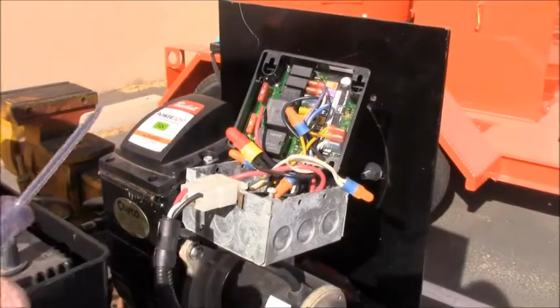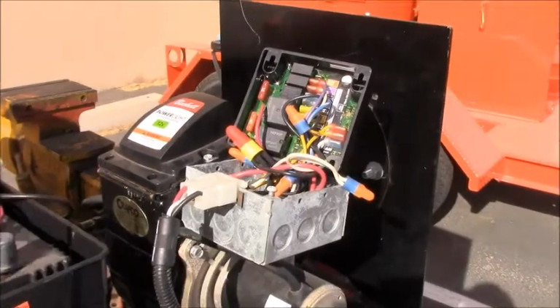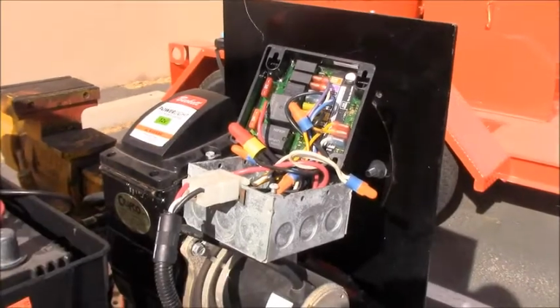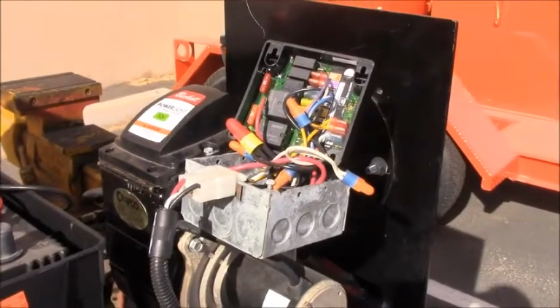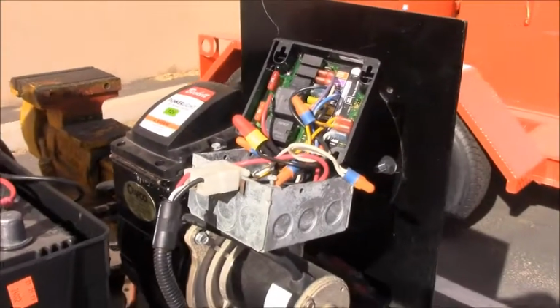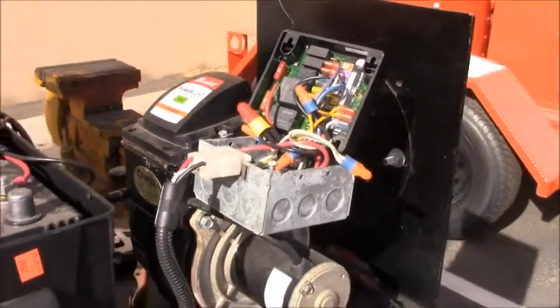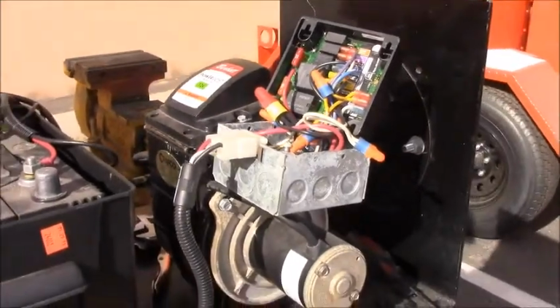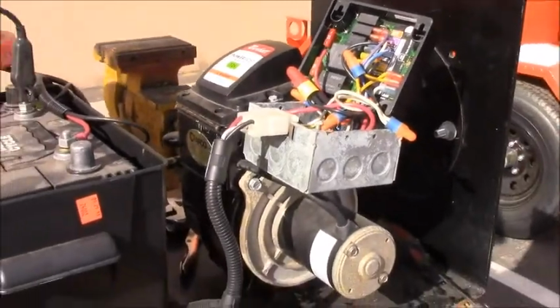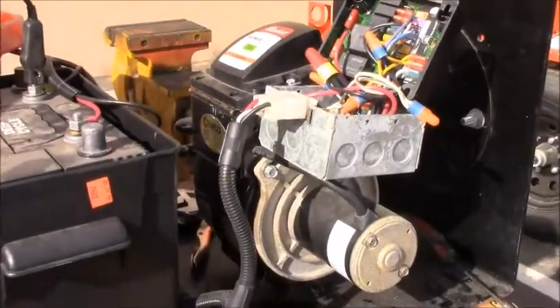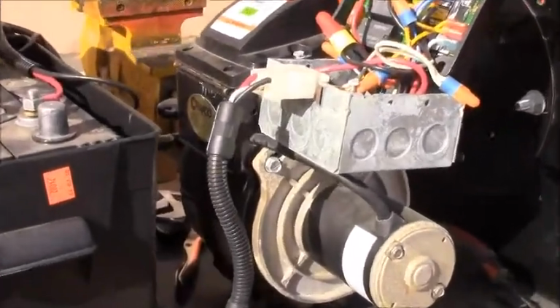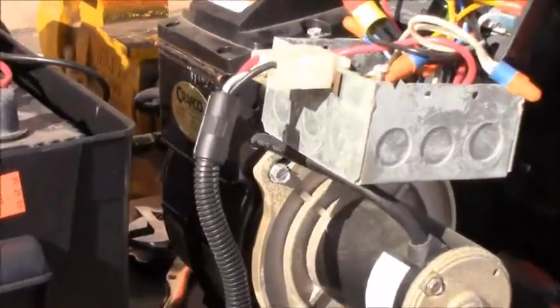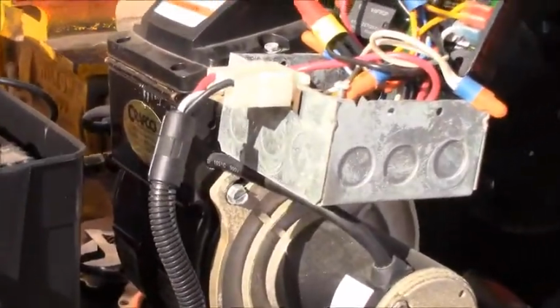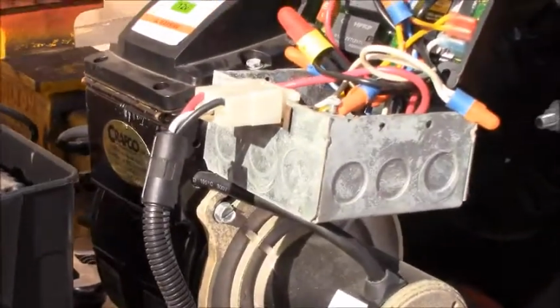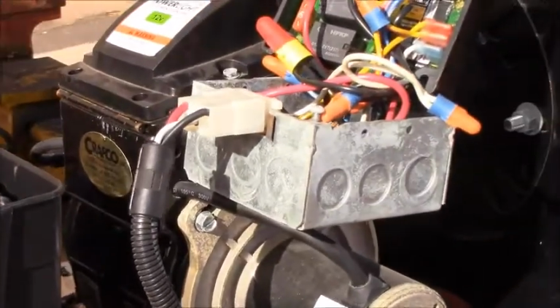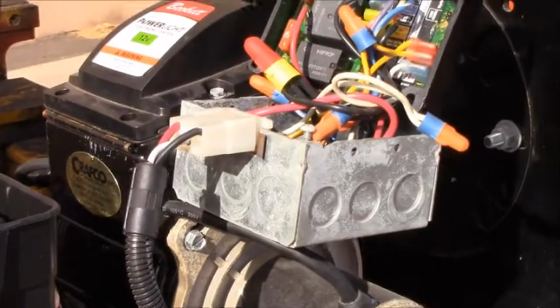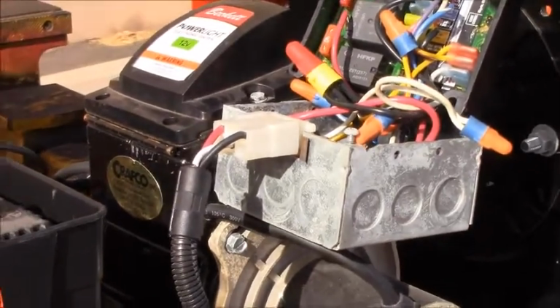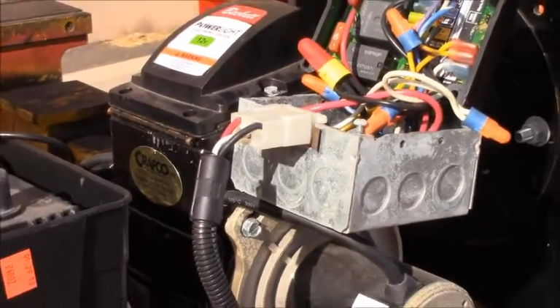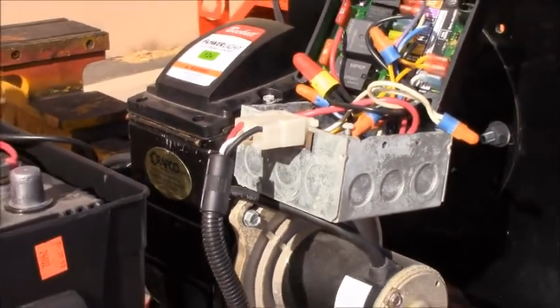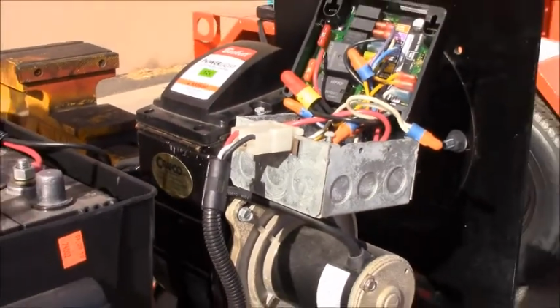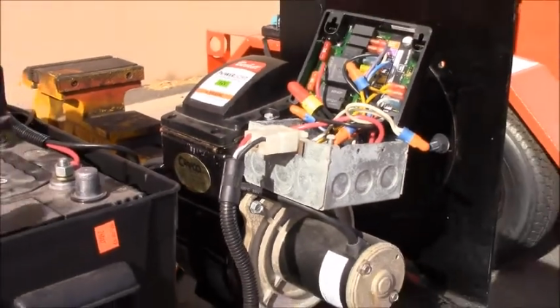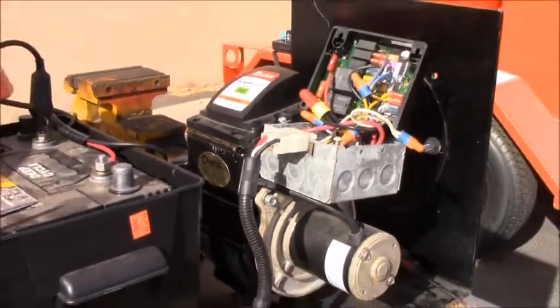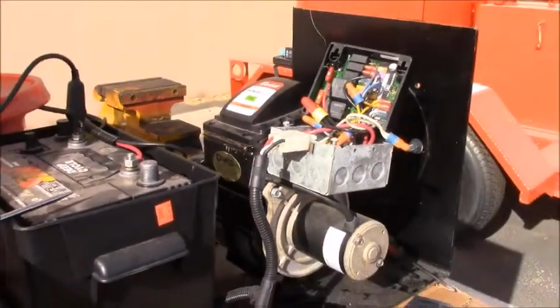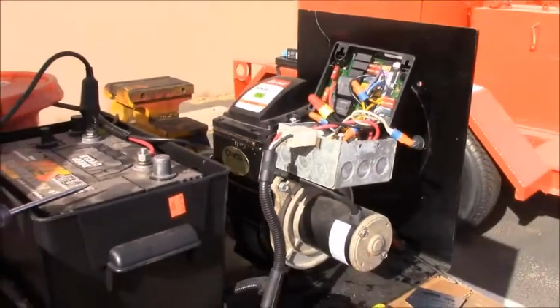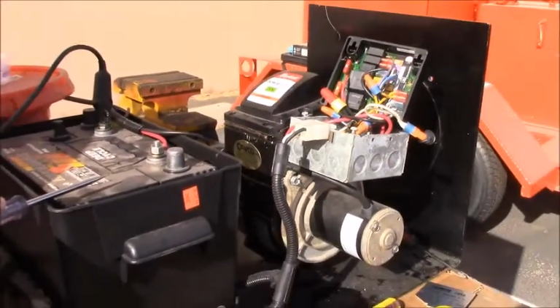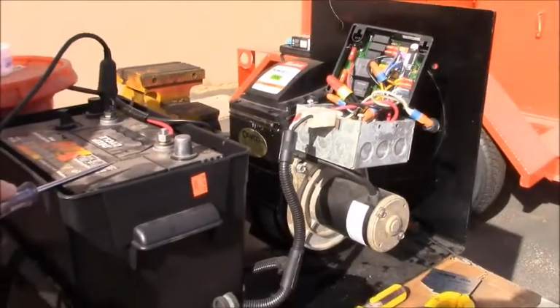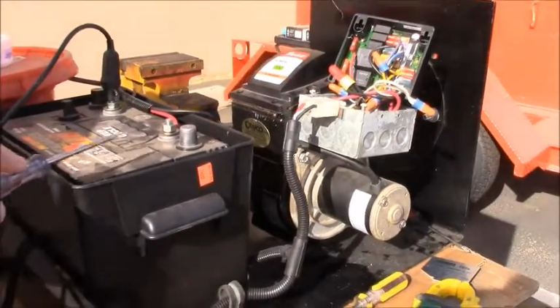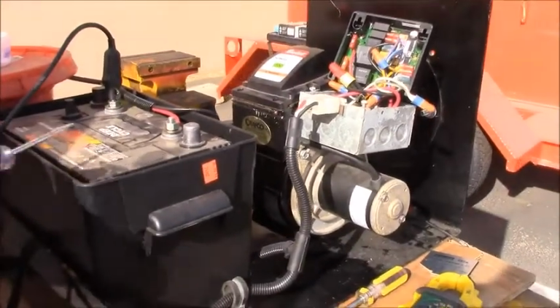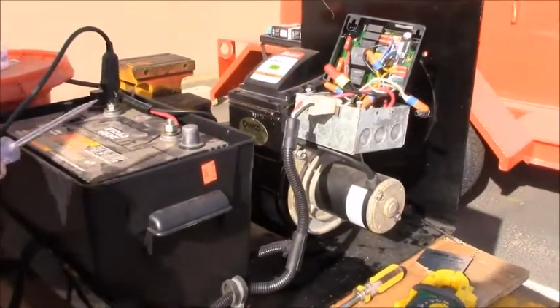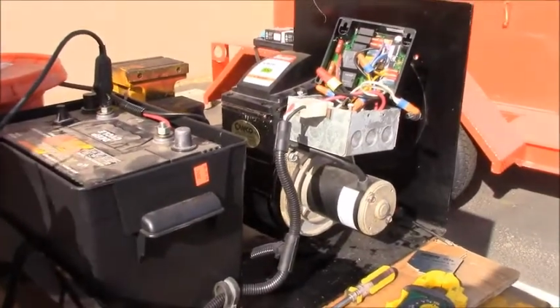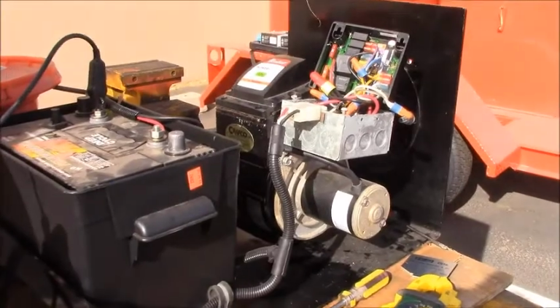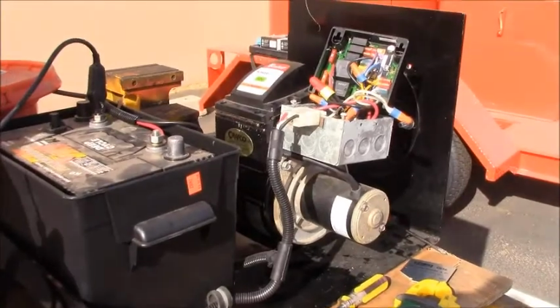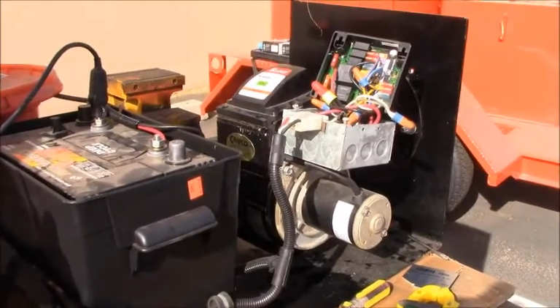Another key element is making sure that the battery is fully charged. It needs to have 14 volts going into the DC controller or it will not let the burner fire.